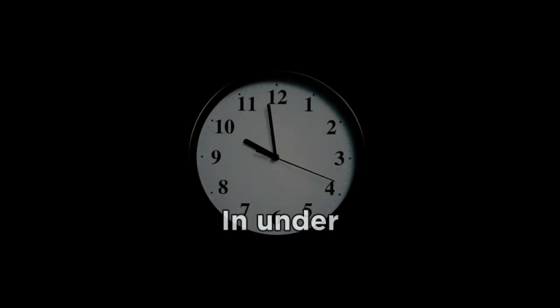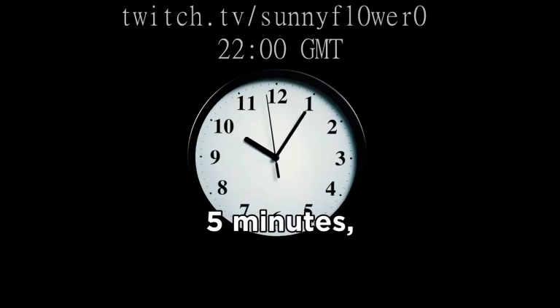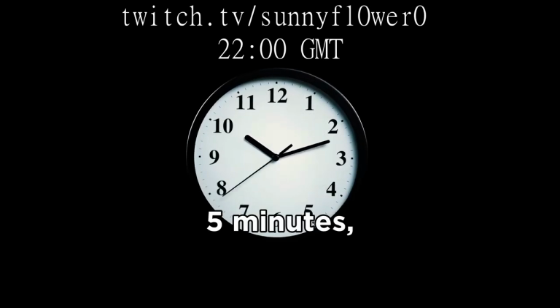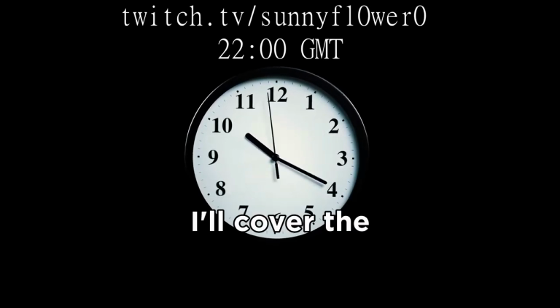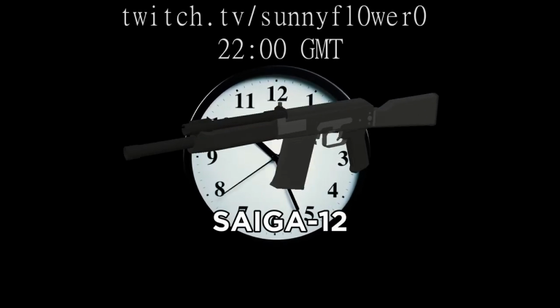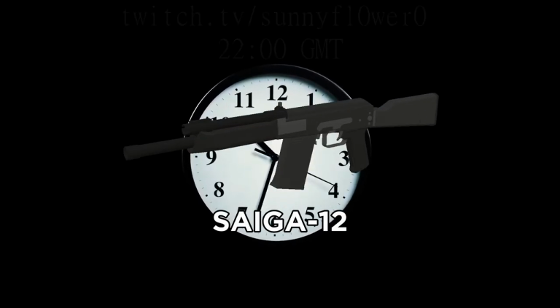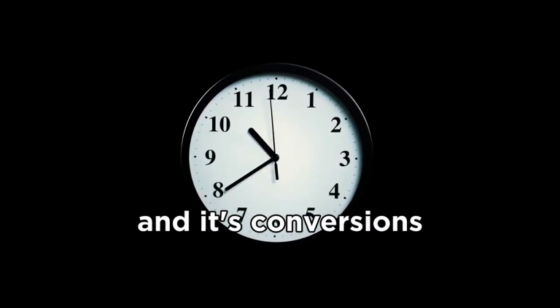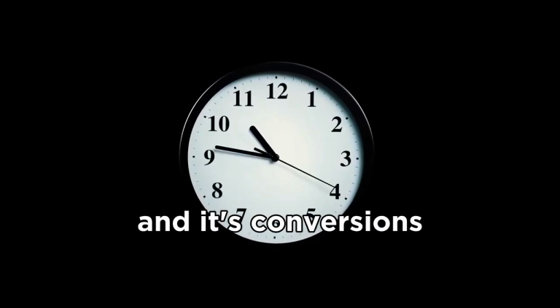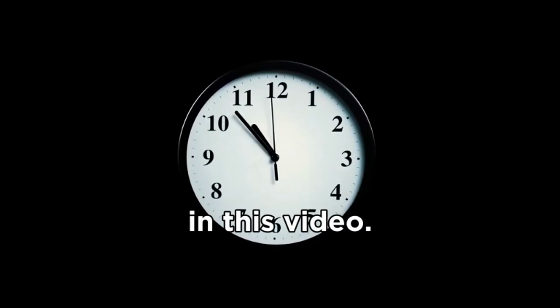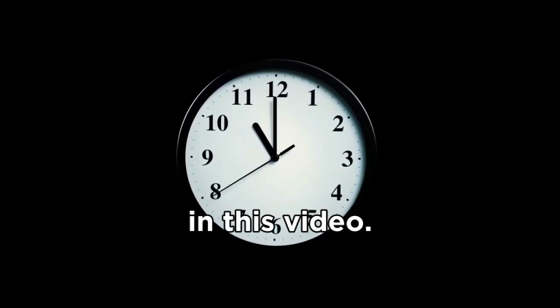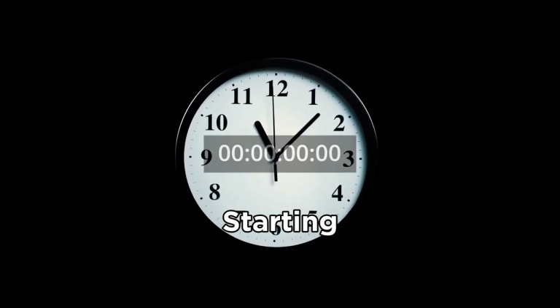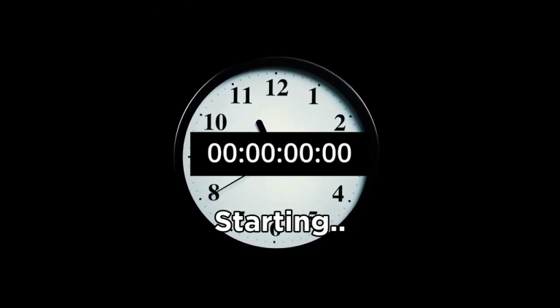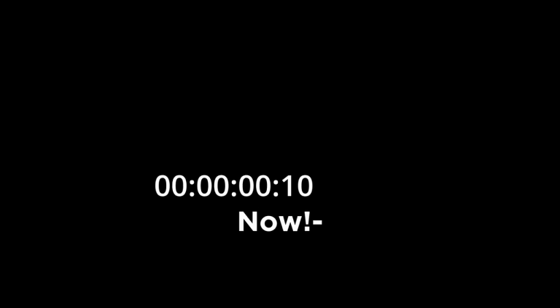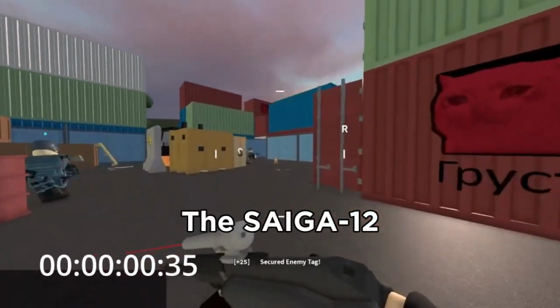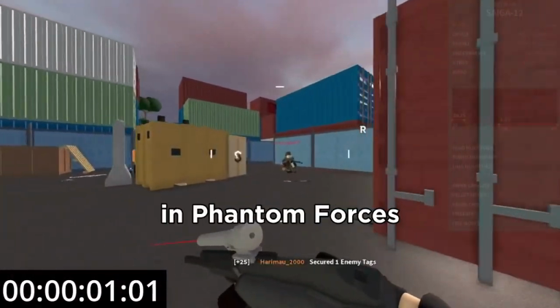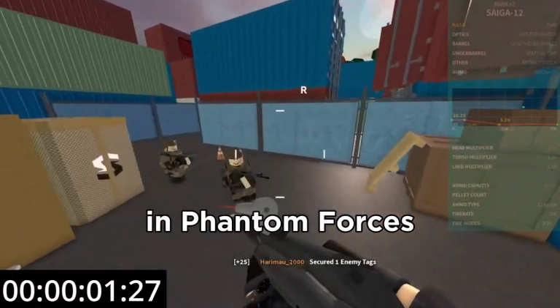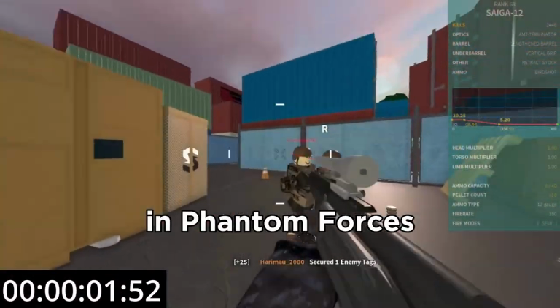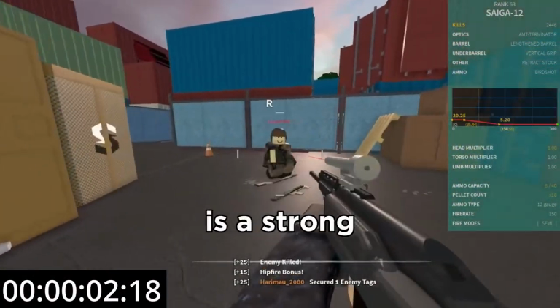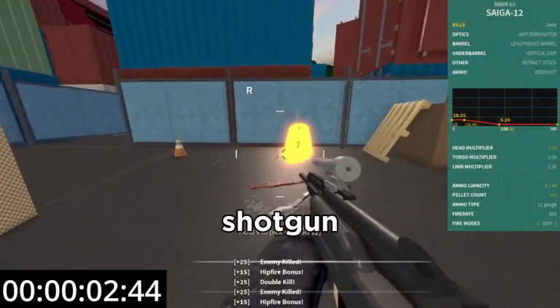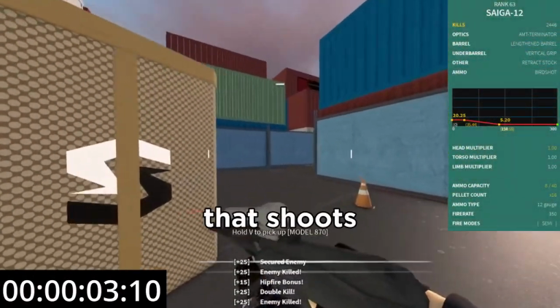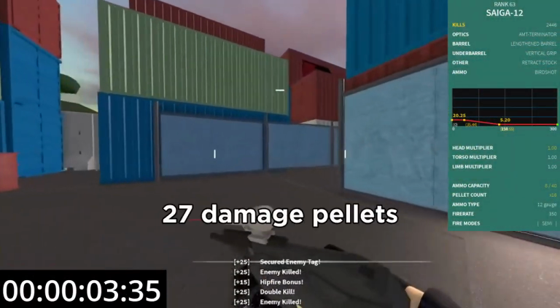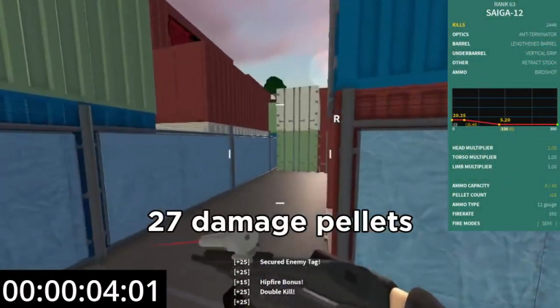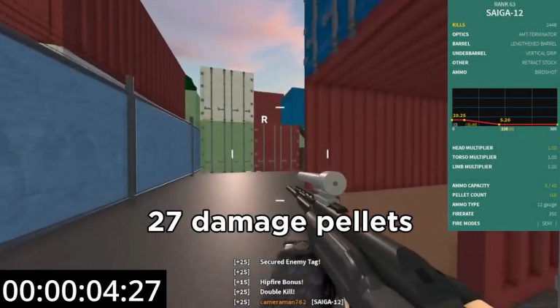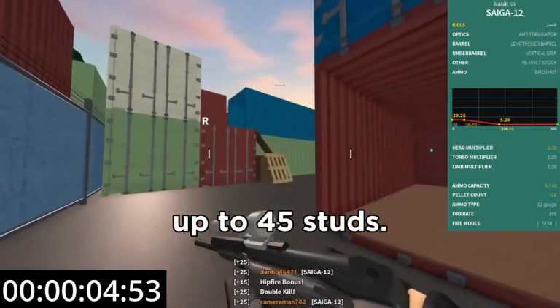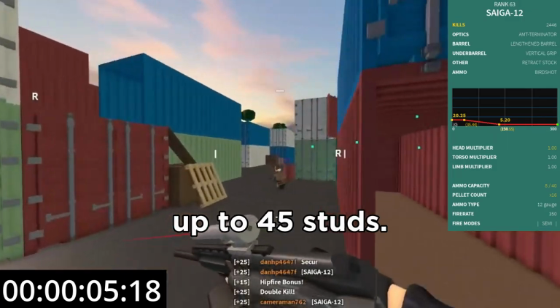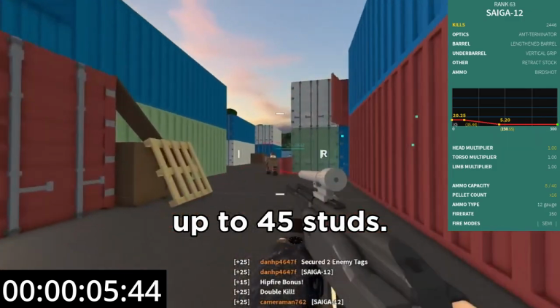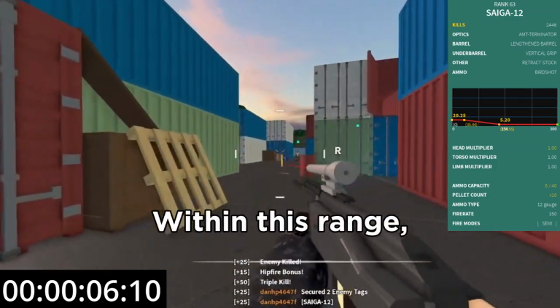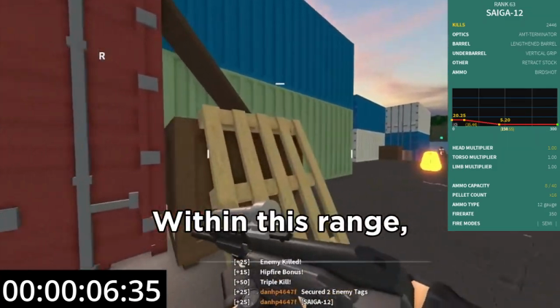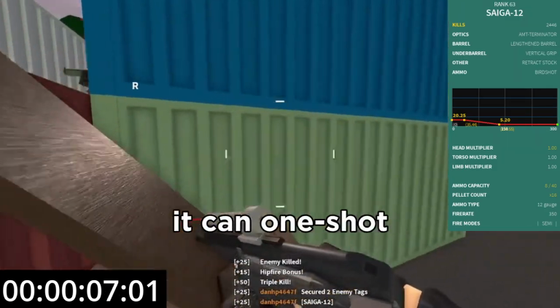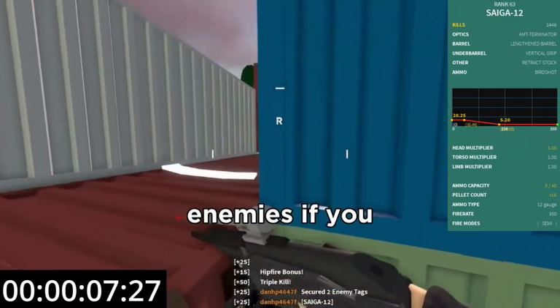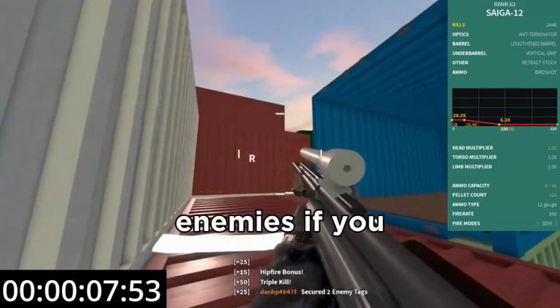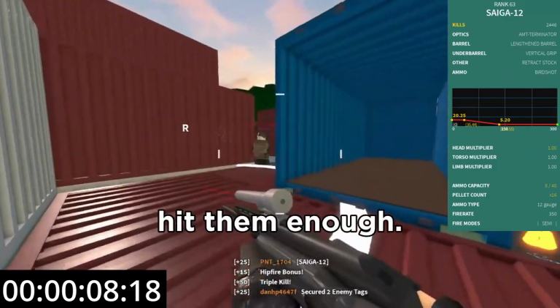In under 5 minutes, I'll cover the Saiga 12 and its conversions in this video, starting now! The Saiga 12 in Phantom Forces is a strong shotgun that shoots 27 damage pellets up to 45 studs. Within this range, it can one-shot enemies if you hit them enough.